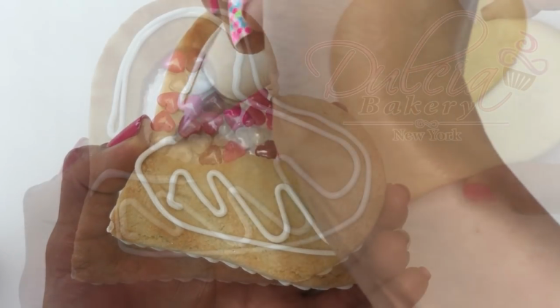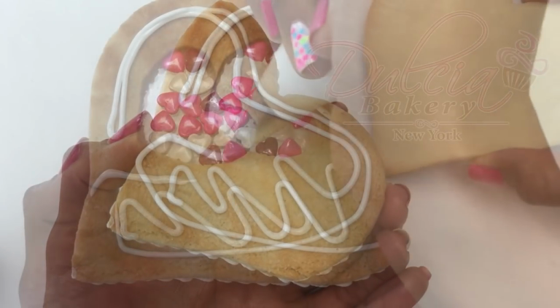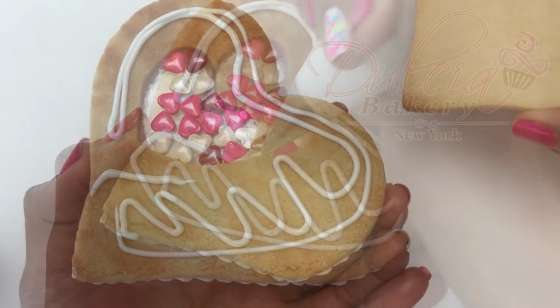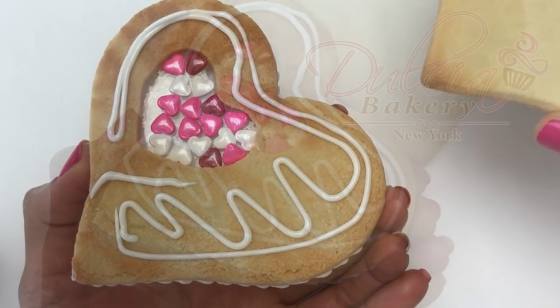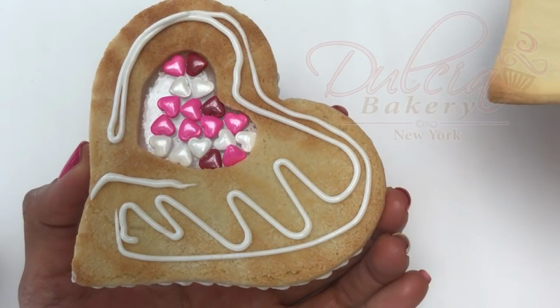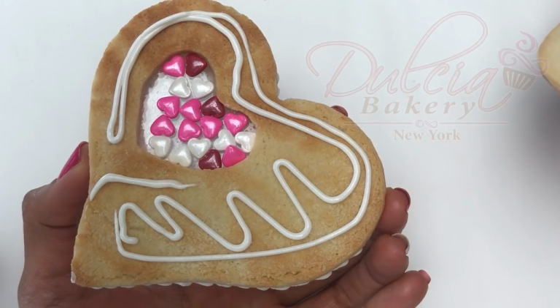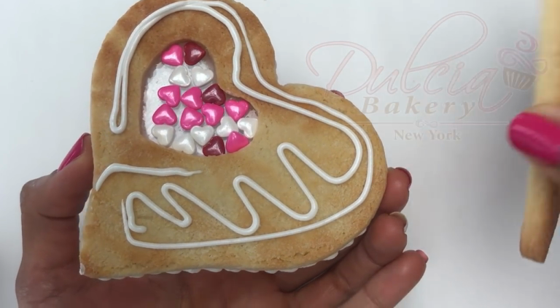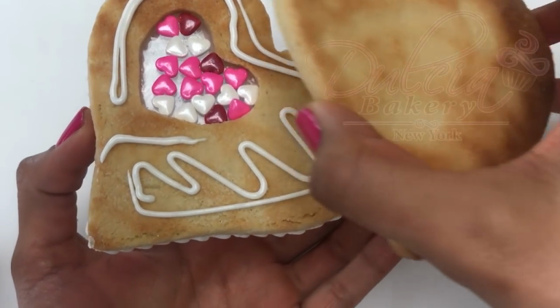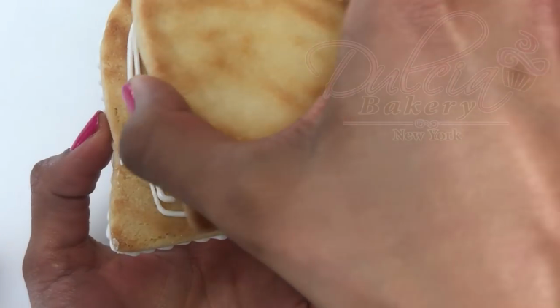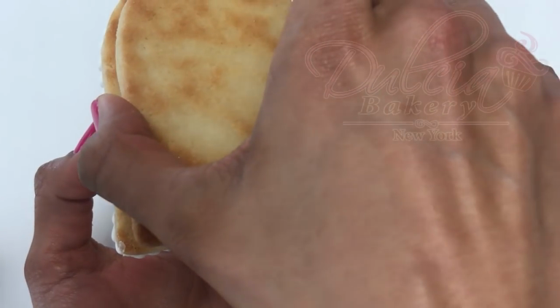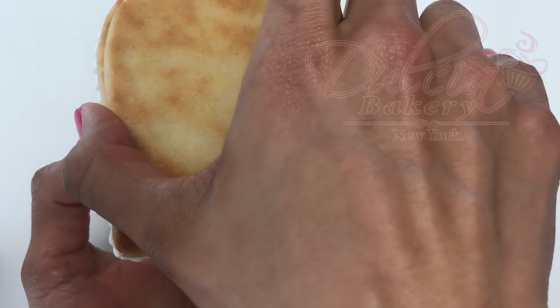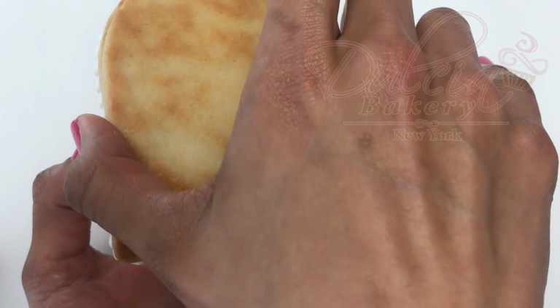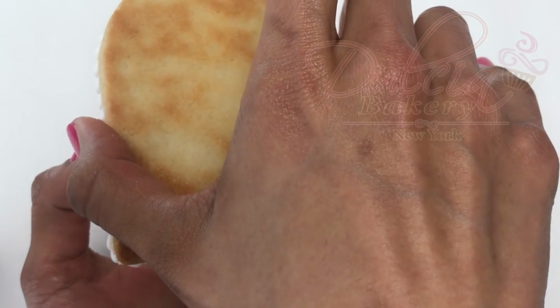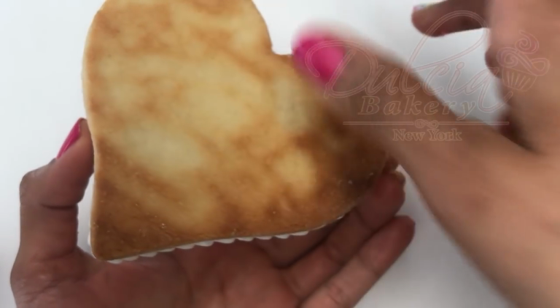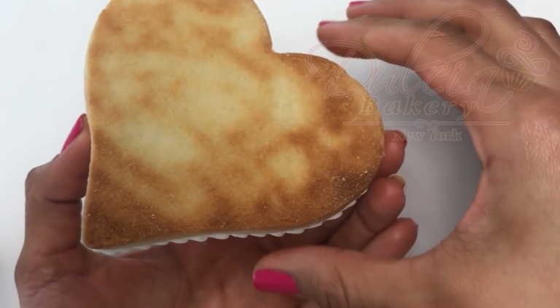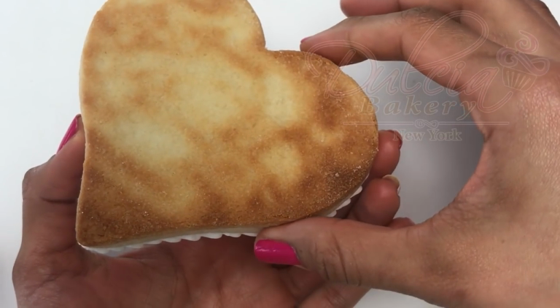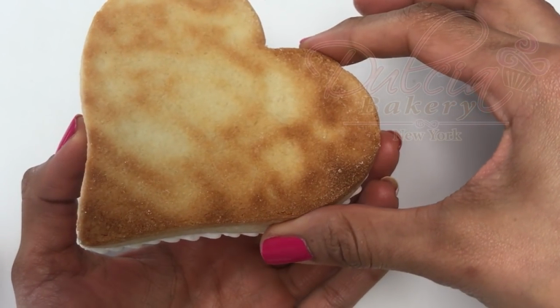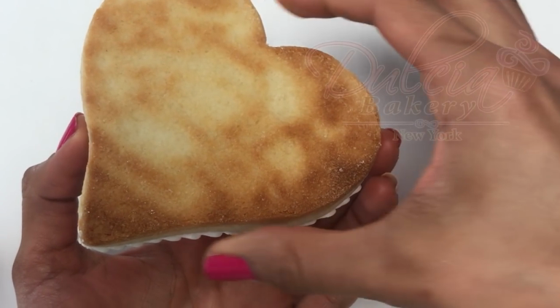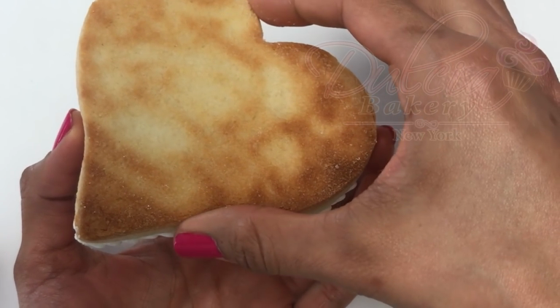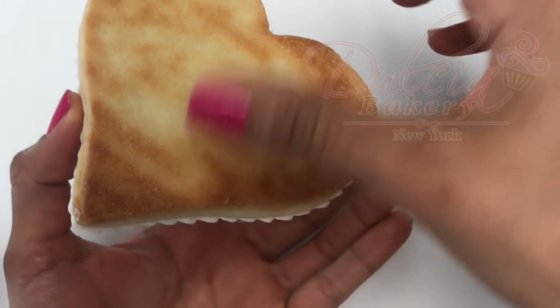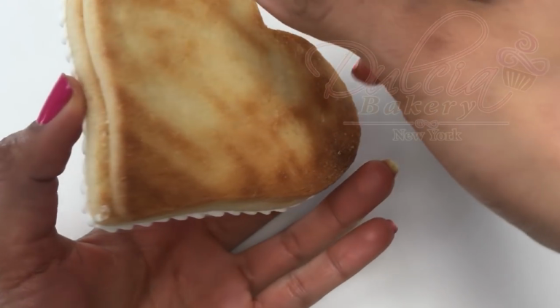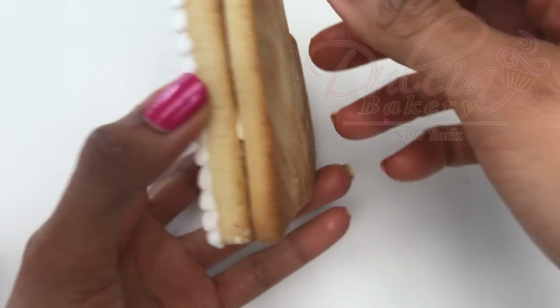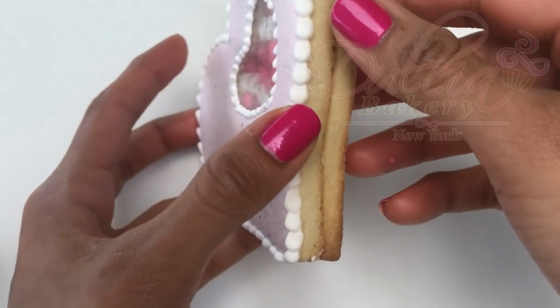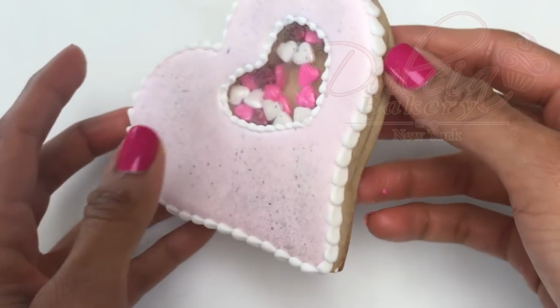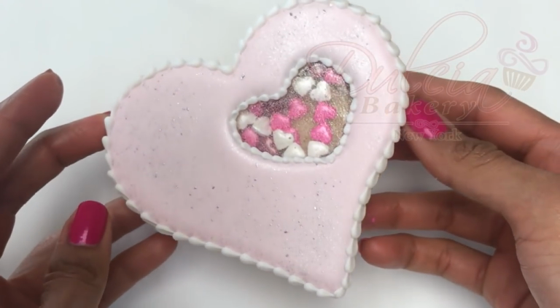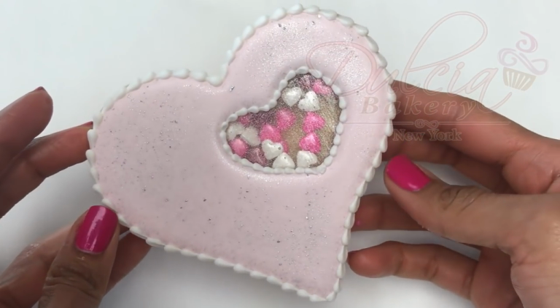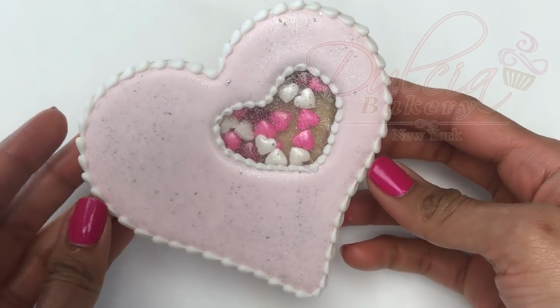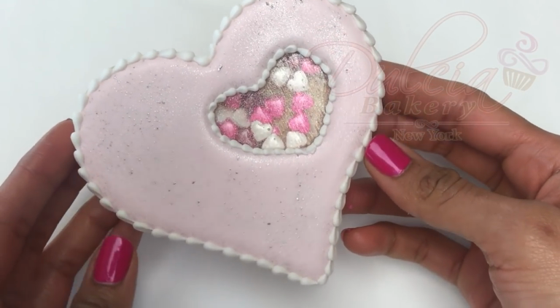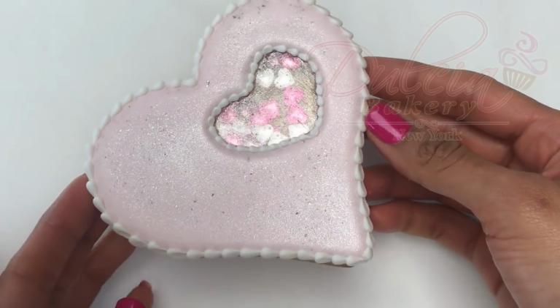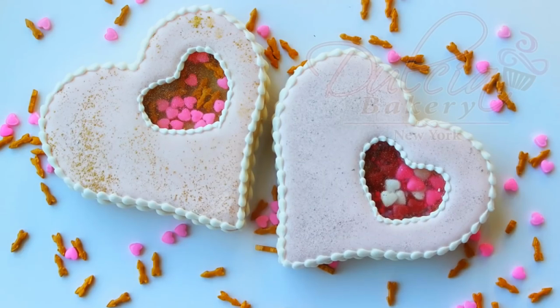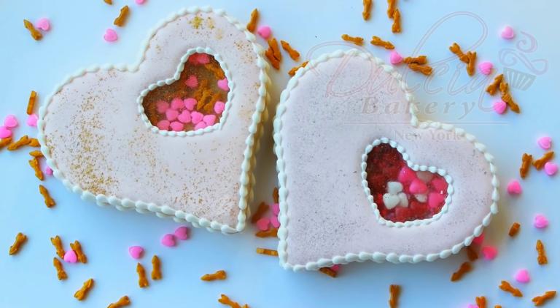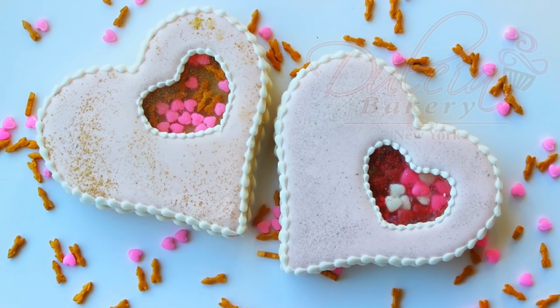And that's it — your cookies are ready! I hope you liked this video. Don't forget to subscribe and follow me on social media where you will find more decorating inspiration. Happy Valentine's Day and see you next time!